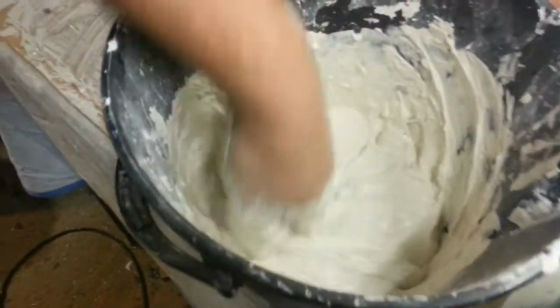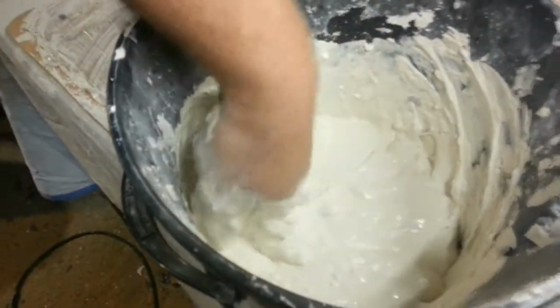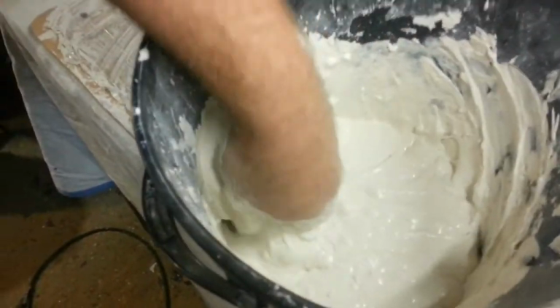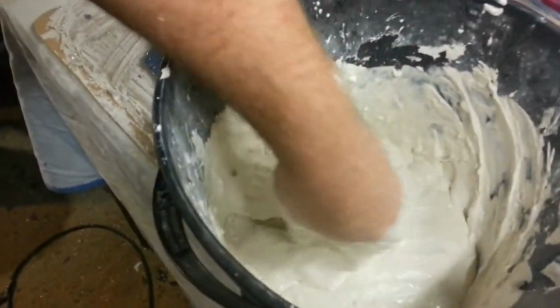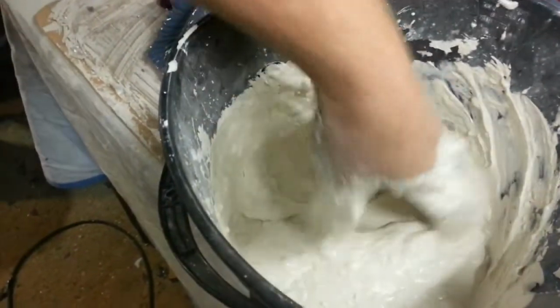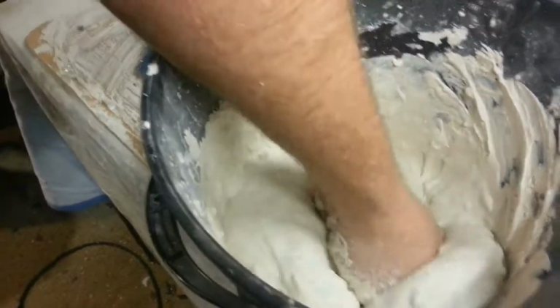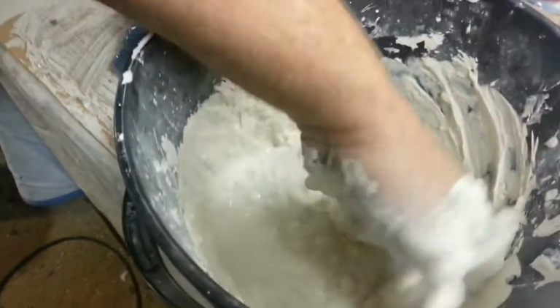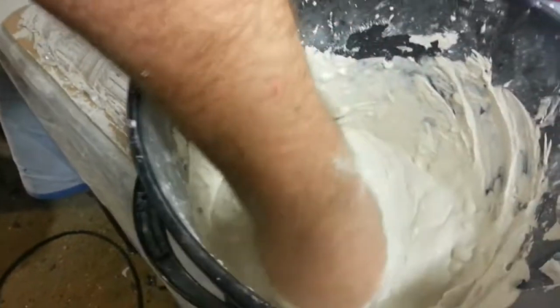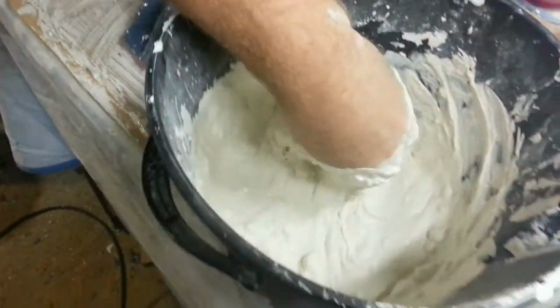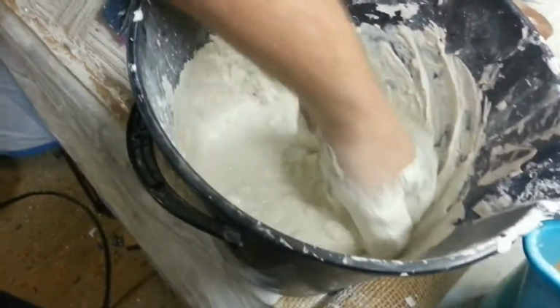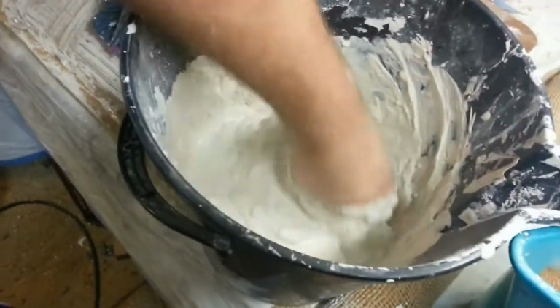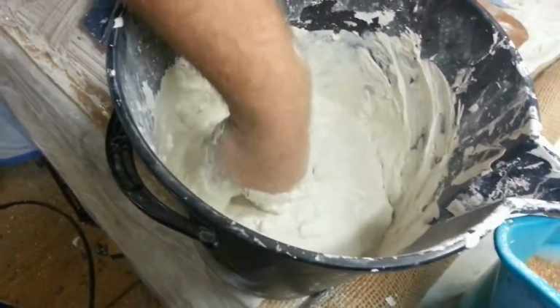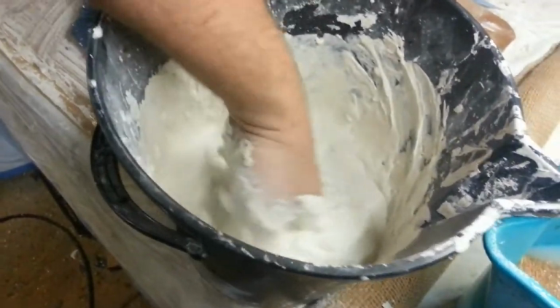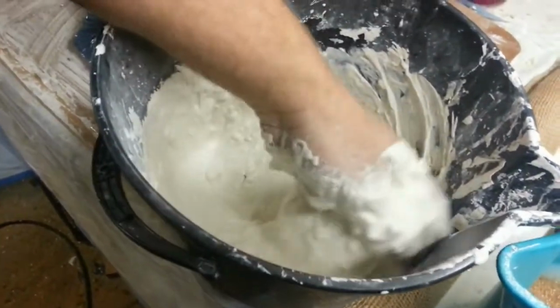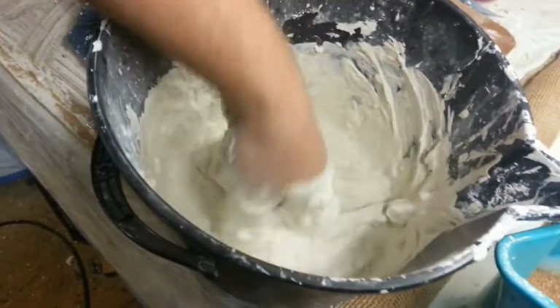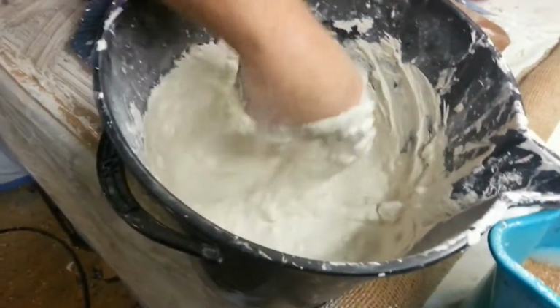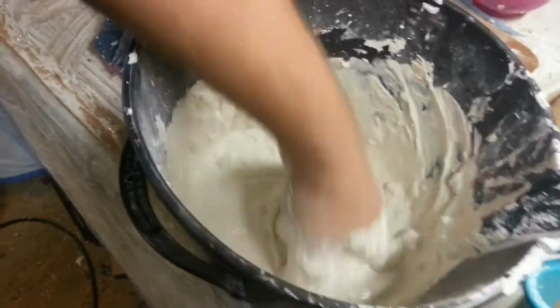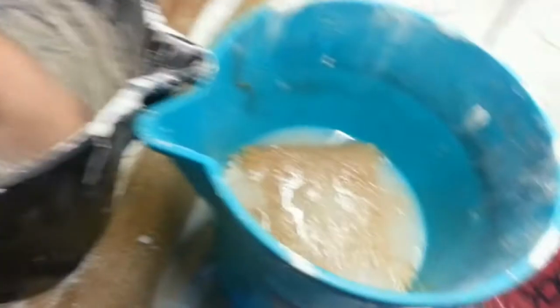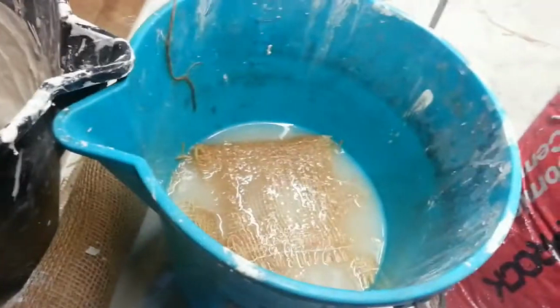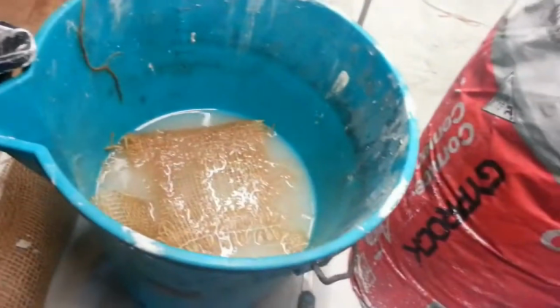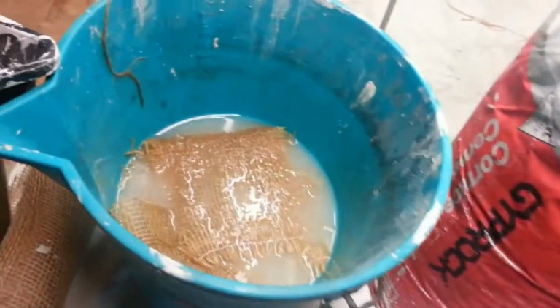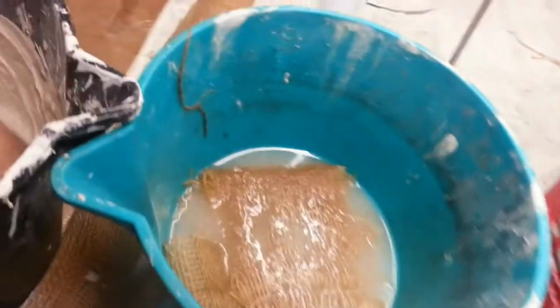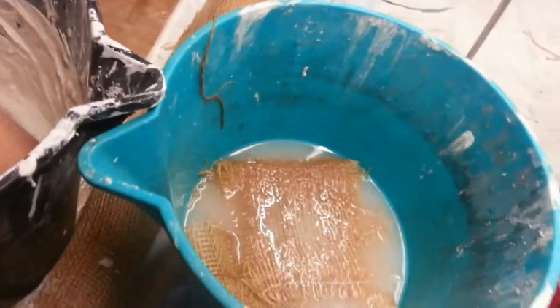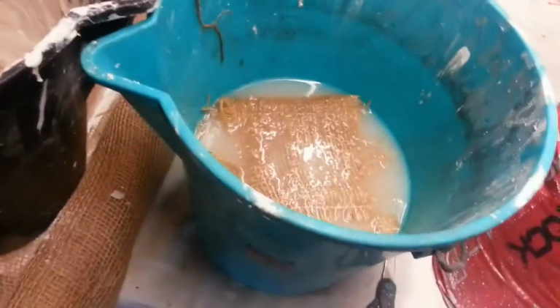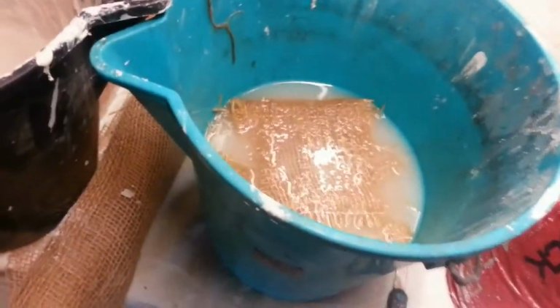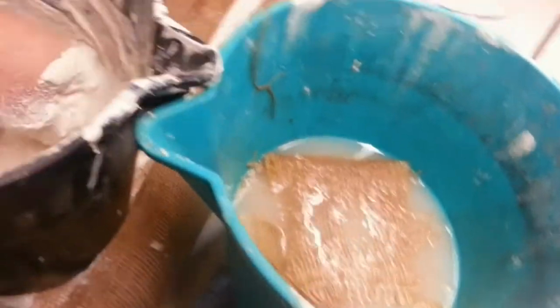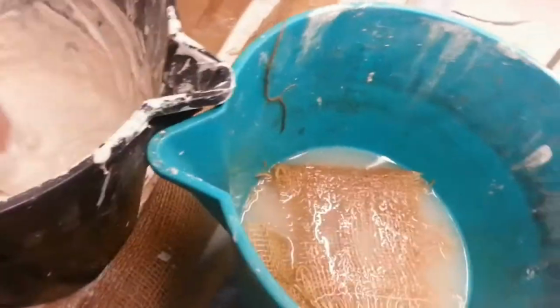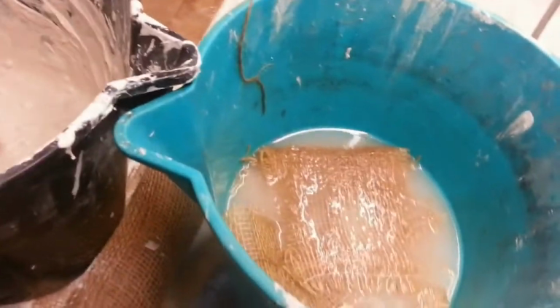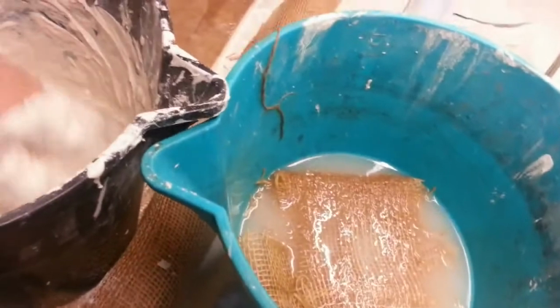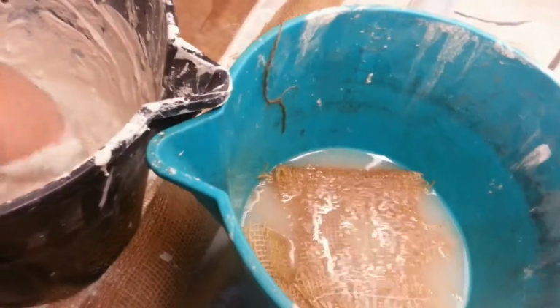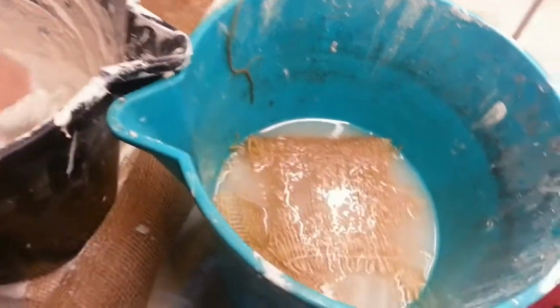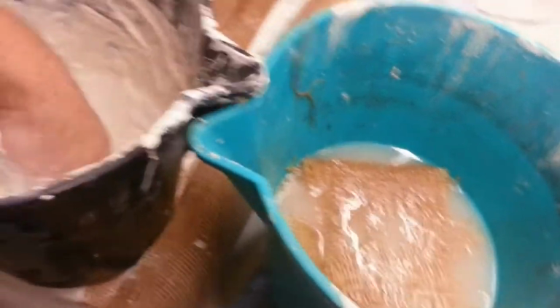I'm not too much worried about the lumps and stuff that are actually in at the moment because a lot of that will actually smooth out as I start to apply it to the mould. And I've also got the pieces of hessian soaking in water there so that they'll take in the plaster a lot better as well.